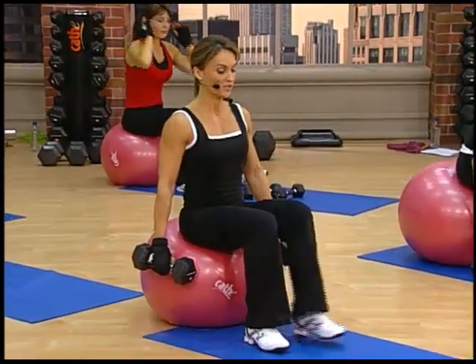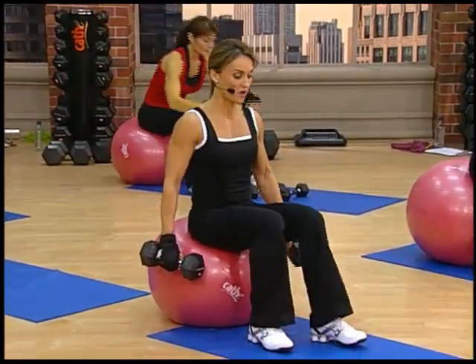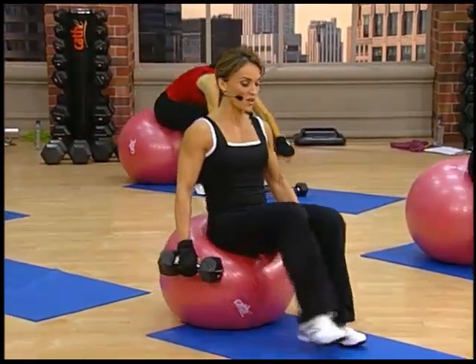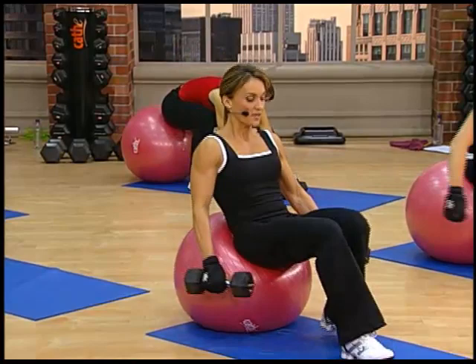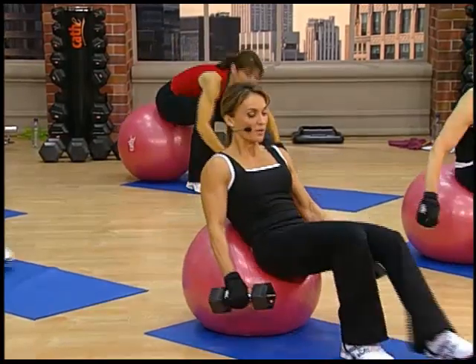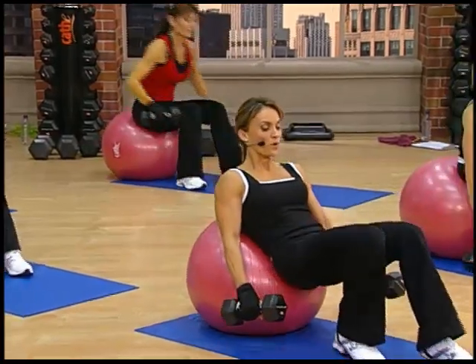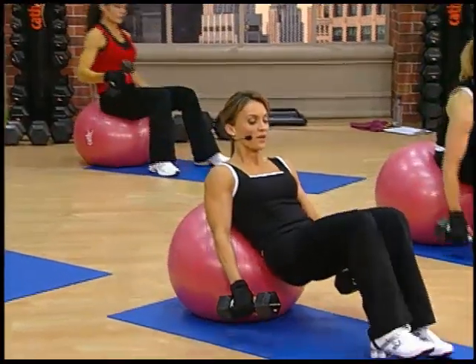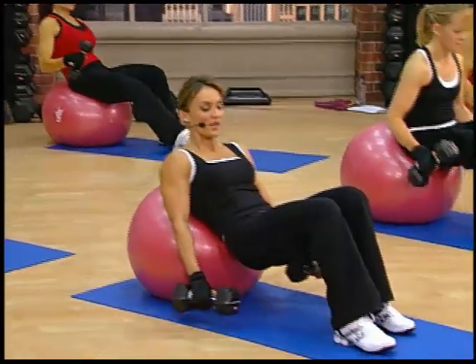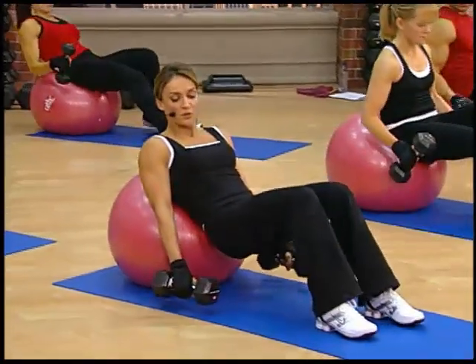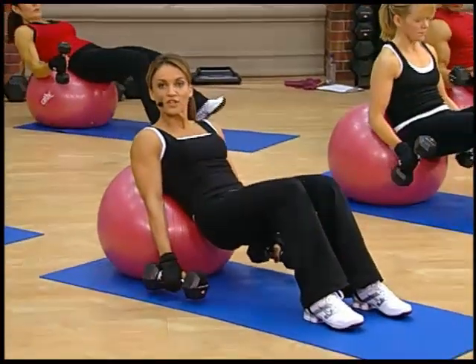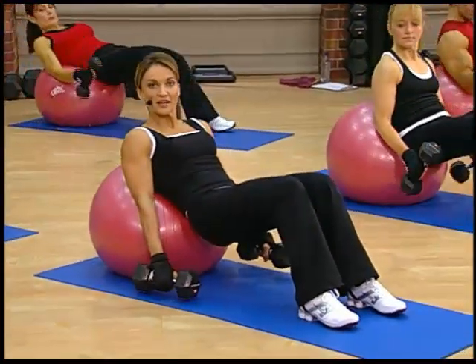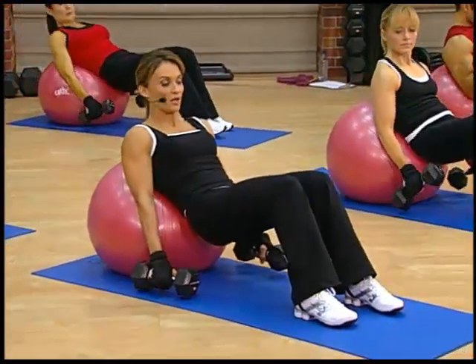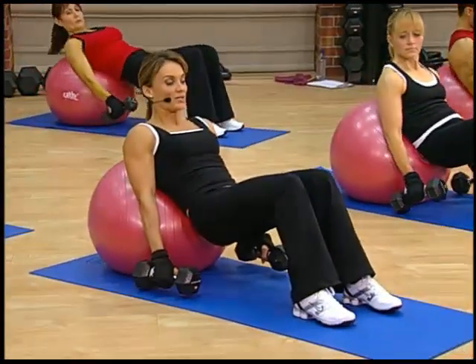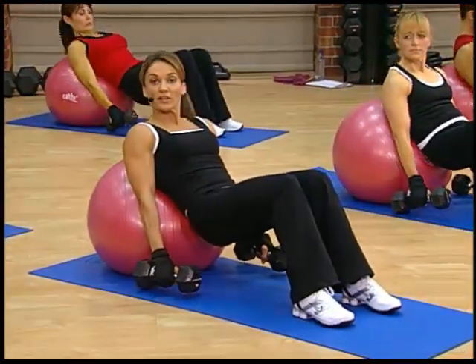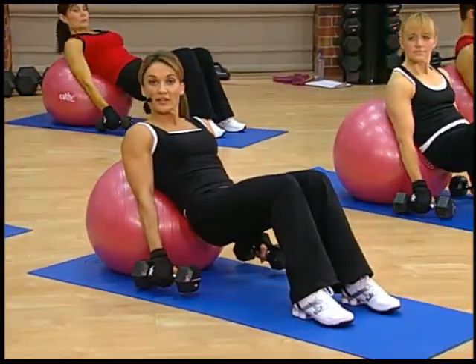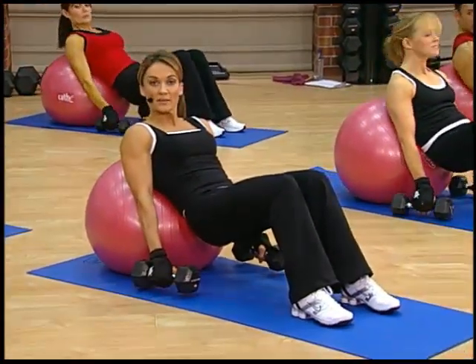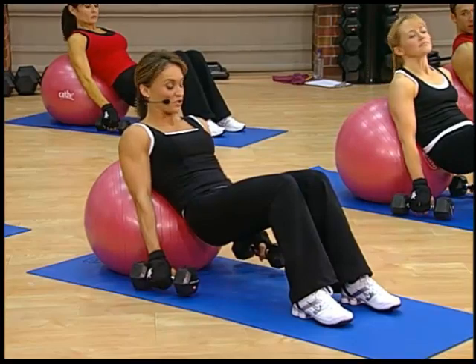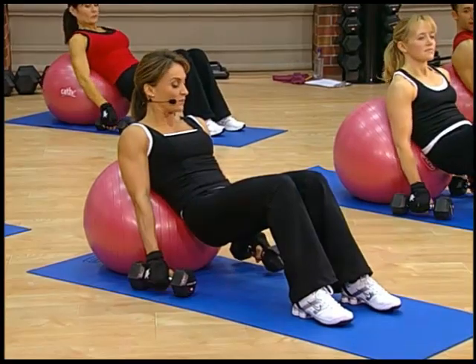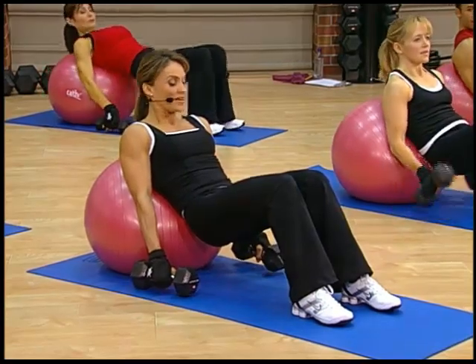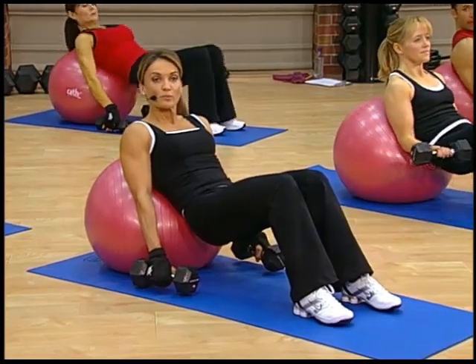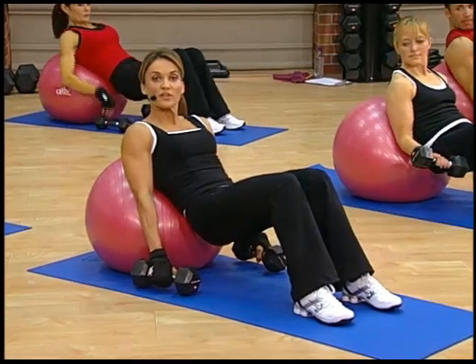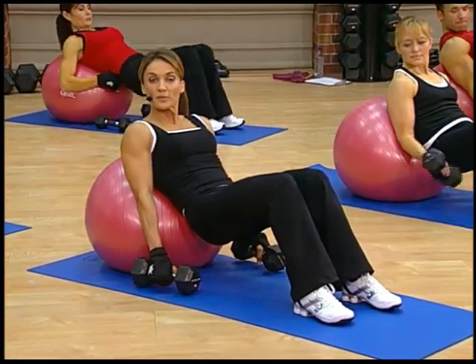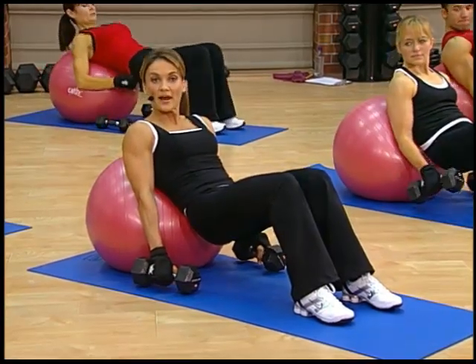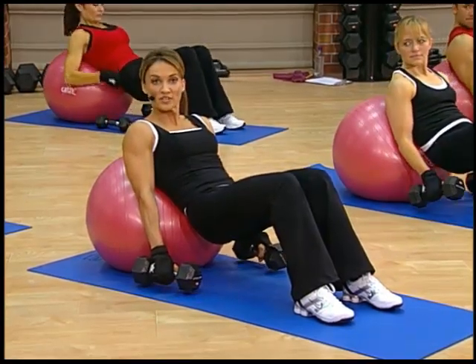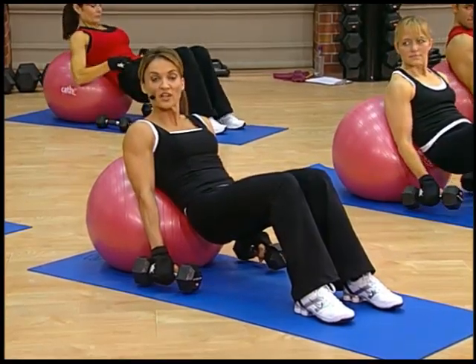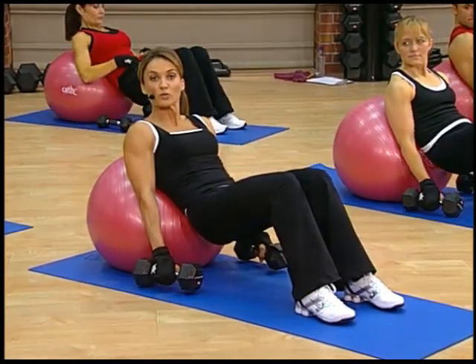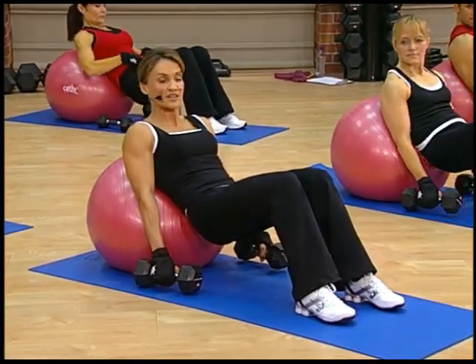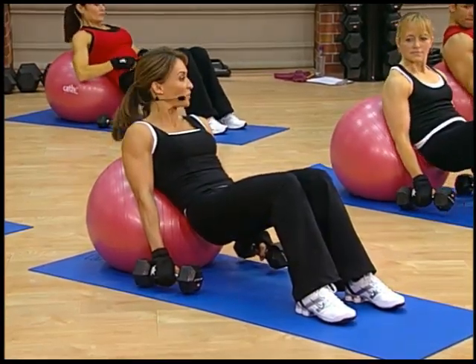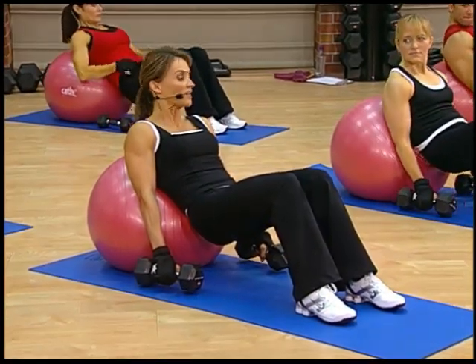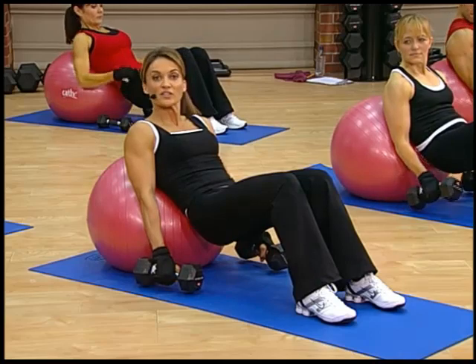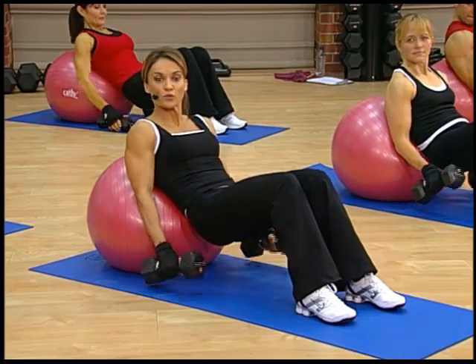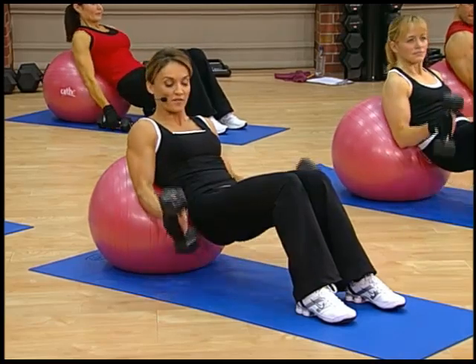So sit tall, come forward, and your arms are gonna hang here. We're in an incline position, and now we're gonna bring the arms up in a hammer position and rotate at the top. Ready? Let's go for 12.